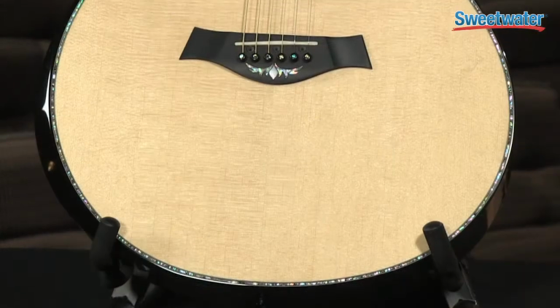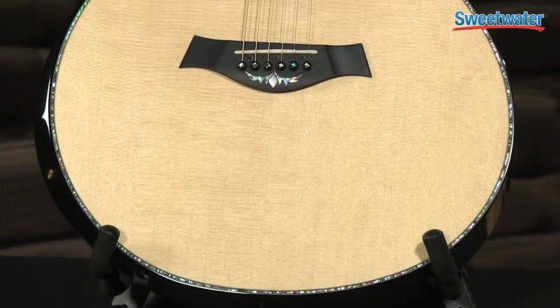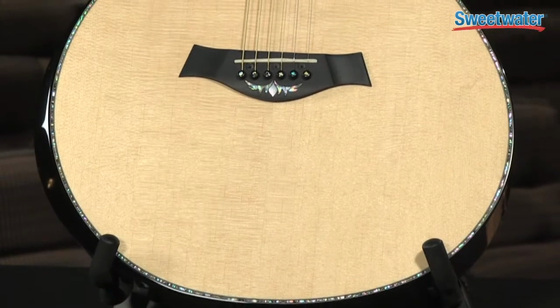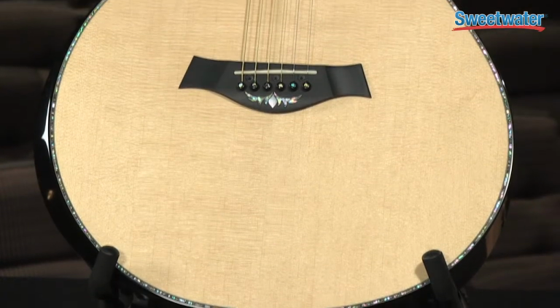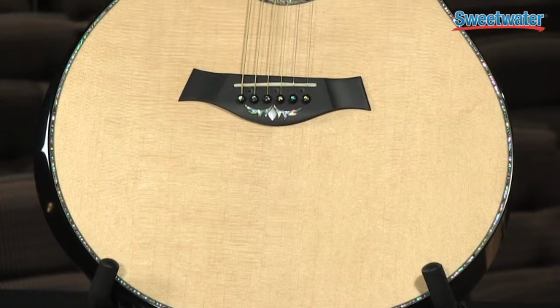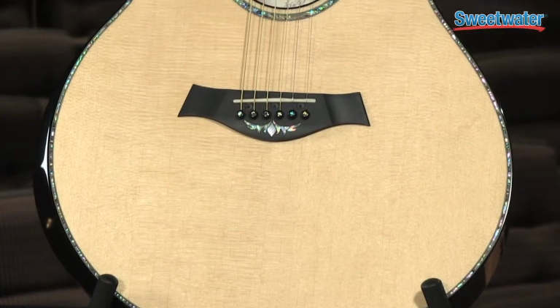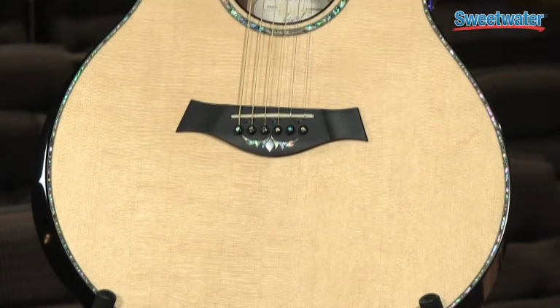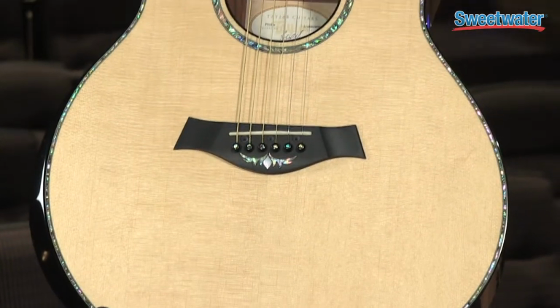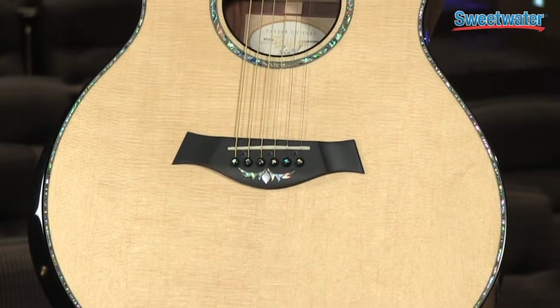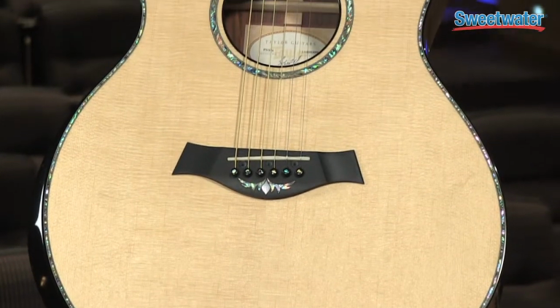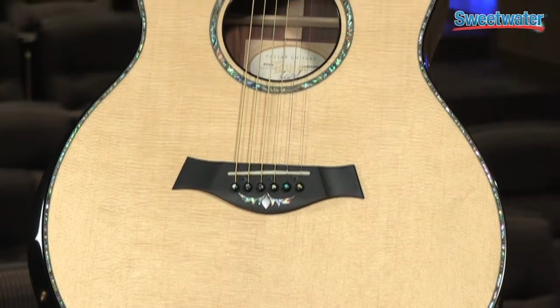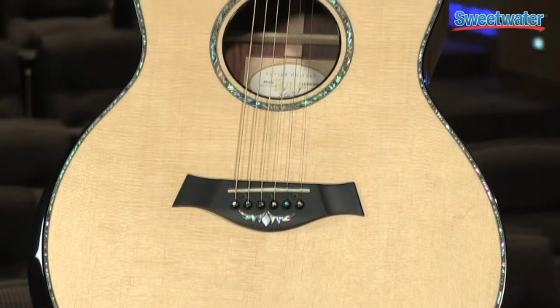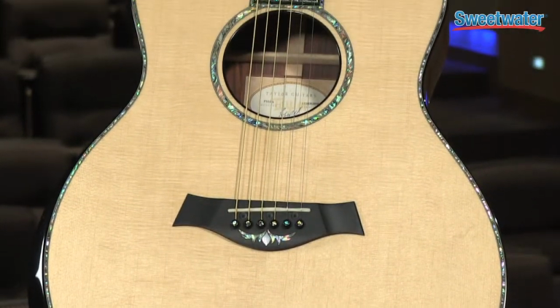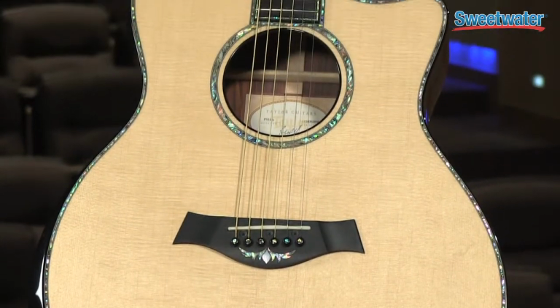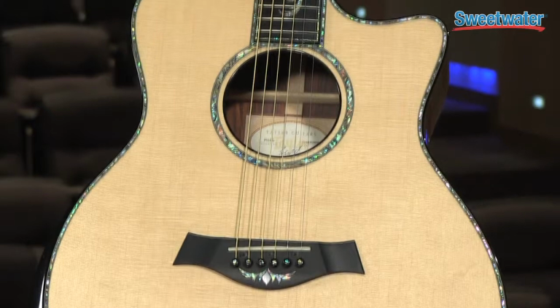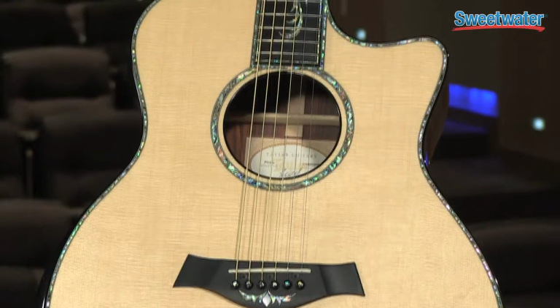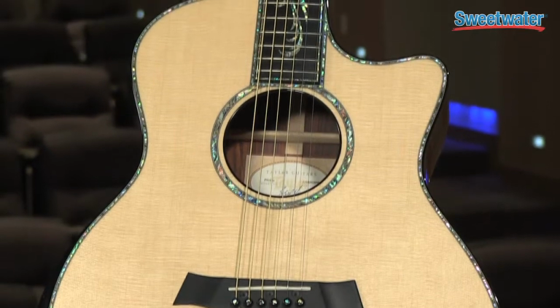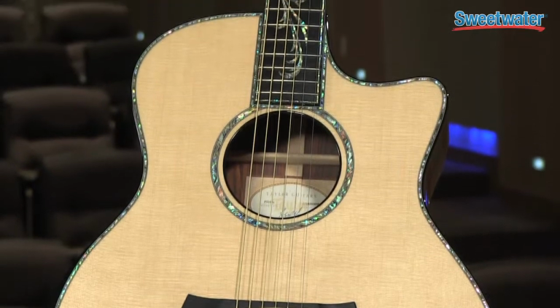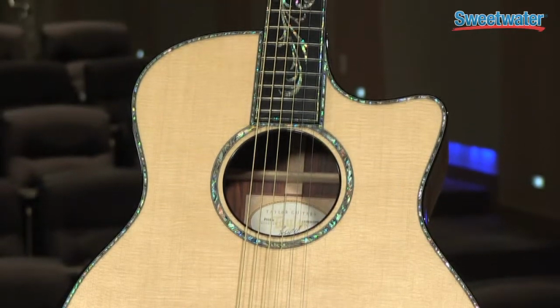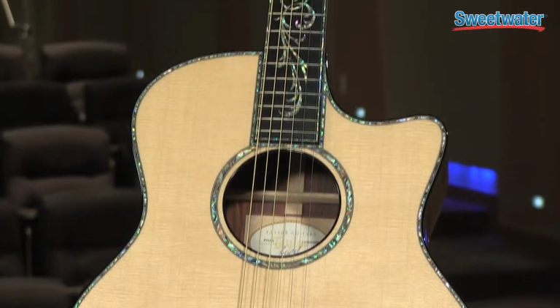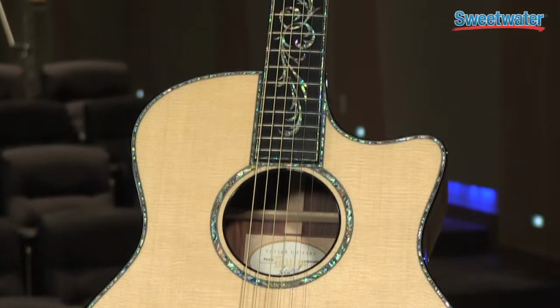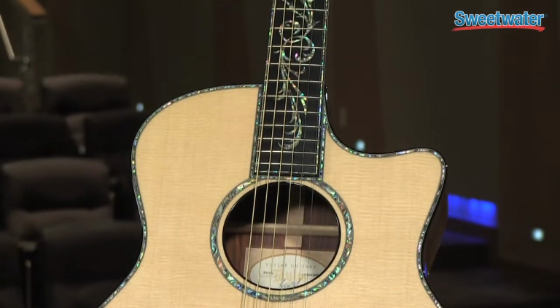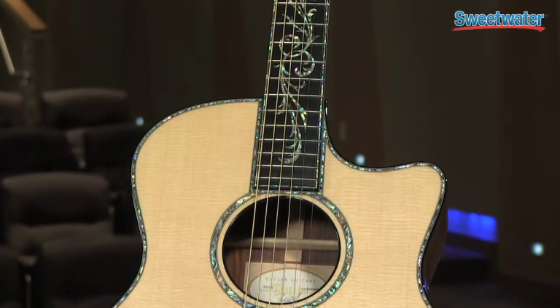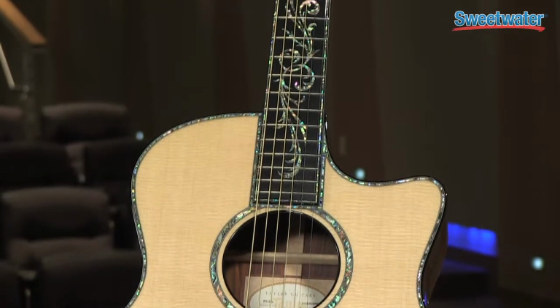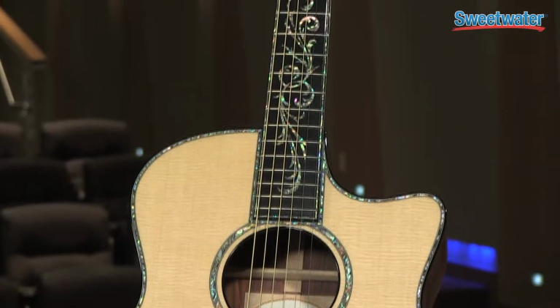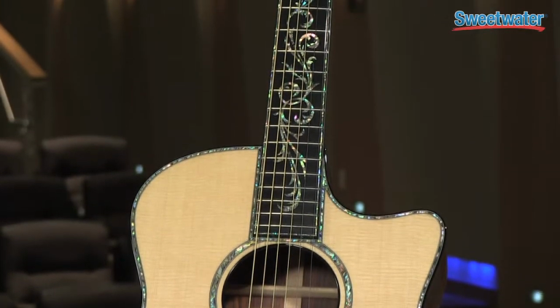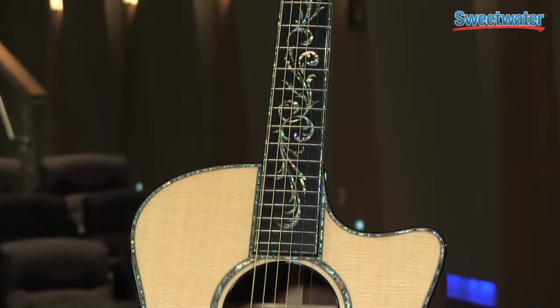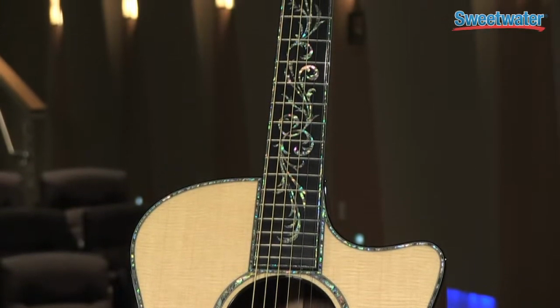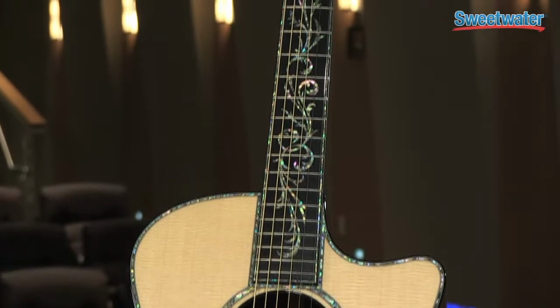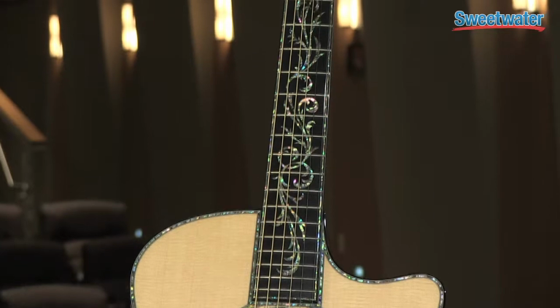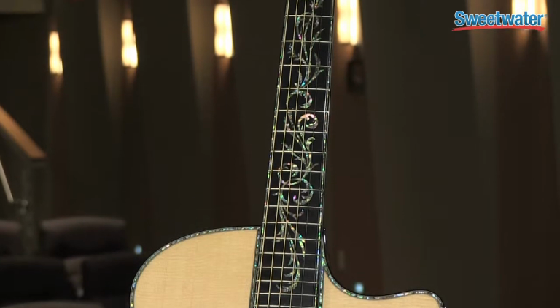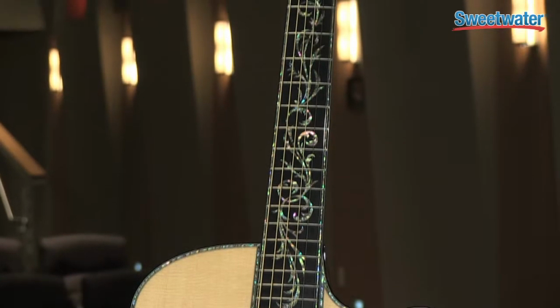First, you'll notice that it's adorned with PowerShell from top to bottom. Our master luthier Andy Powers created a whole new inlay called the Nouveau pattern, which just covers the fretboard in total excess — it's wonderful.